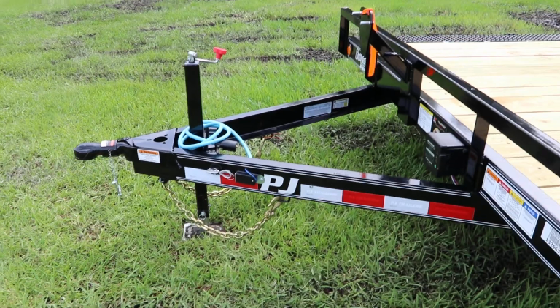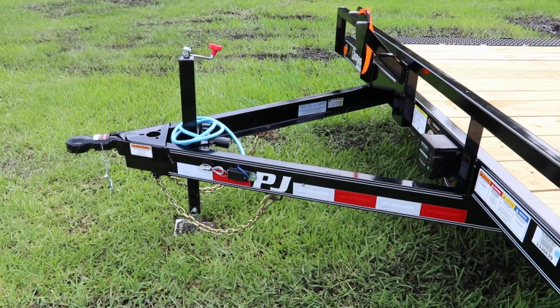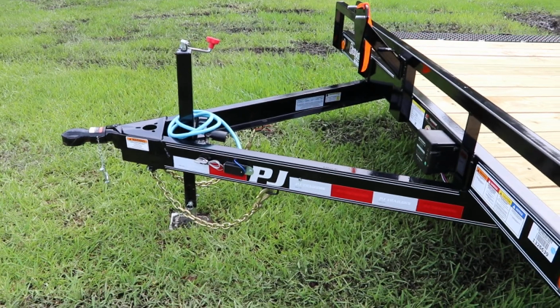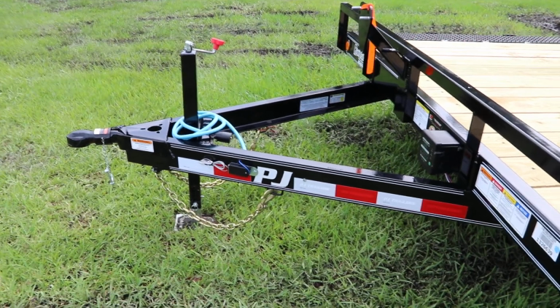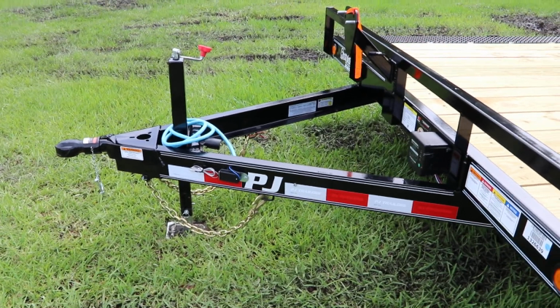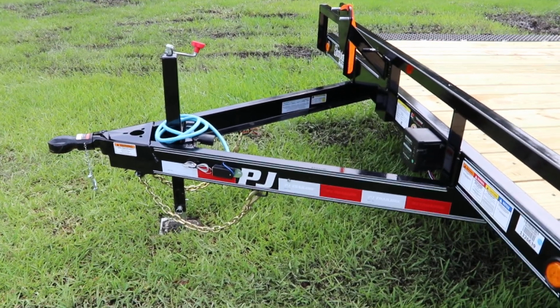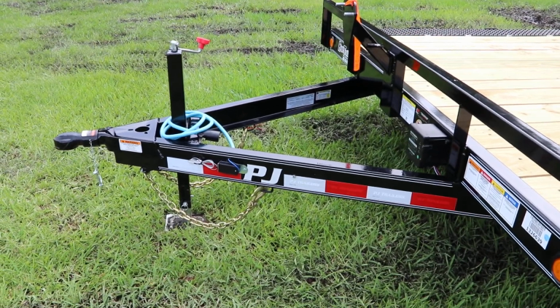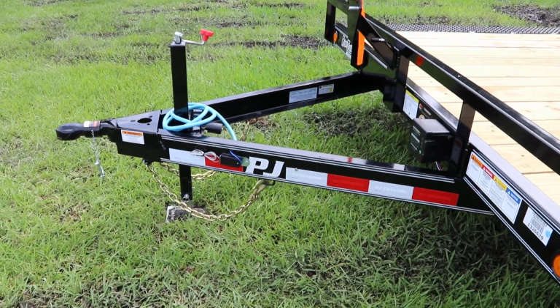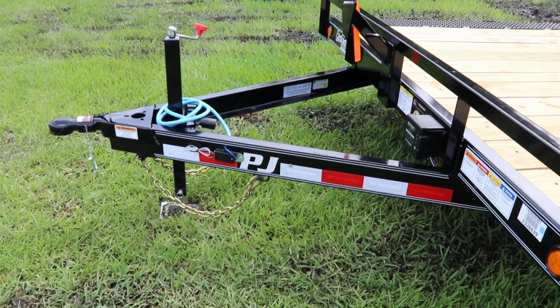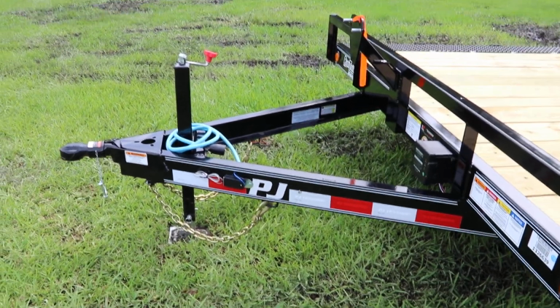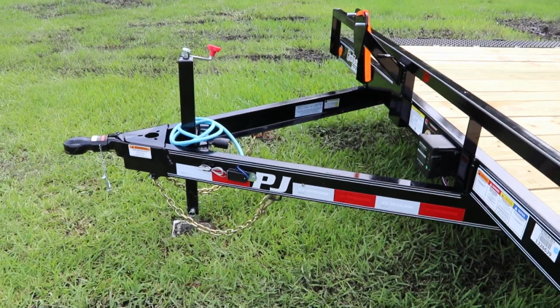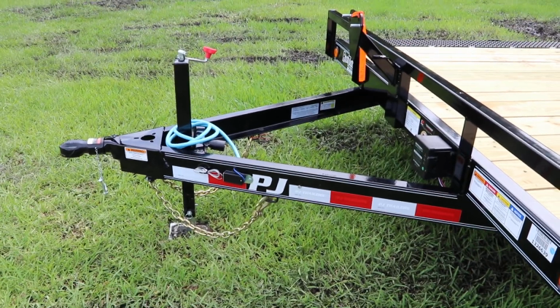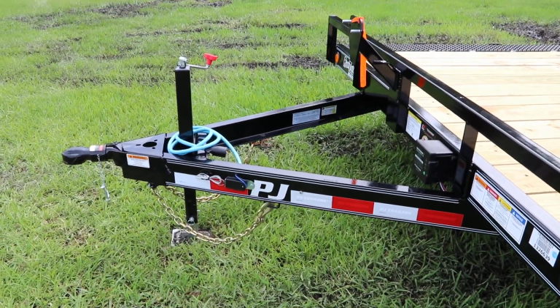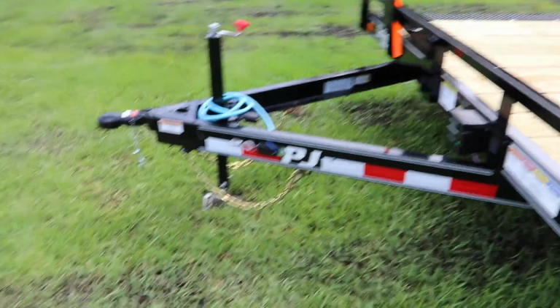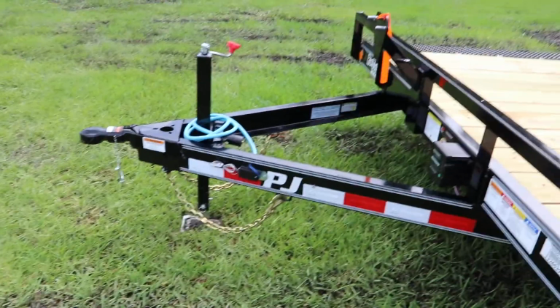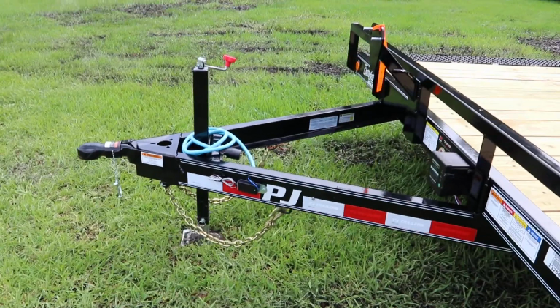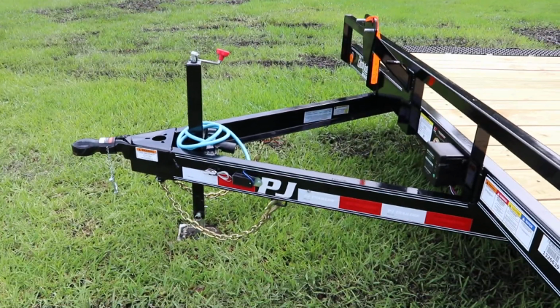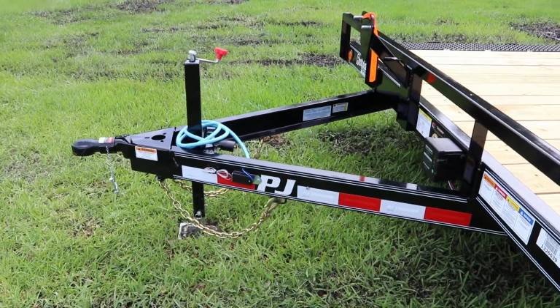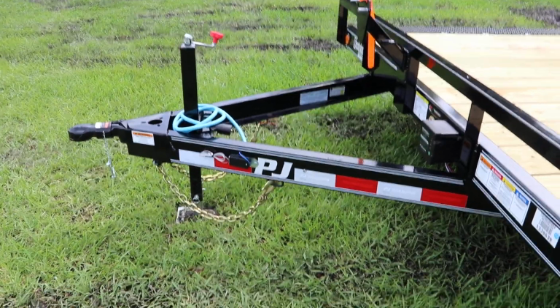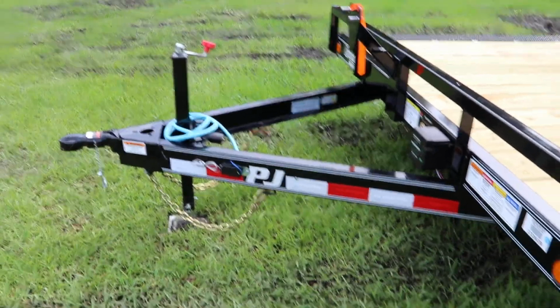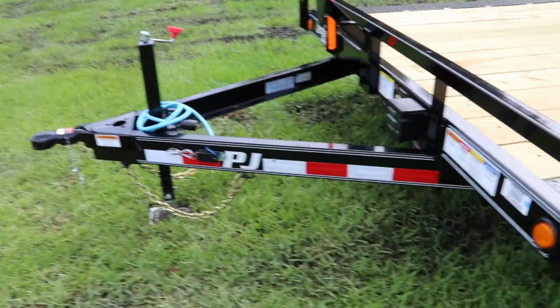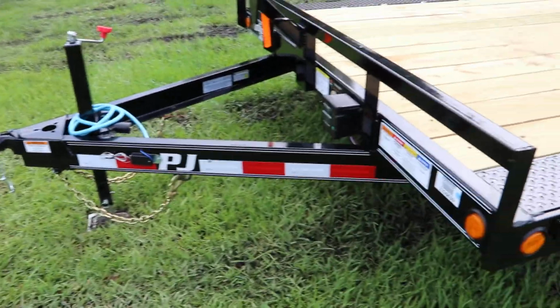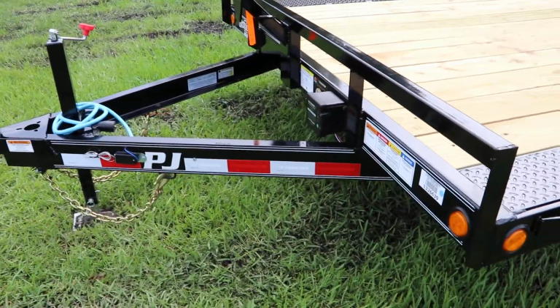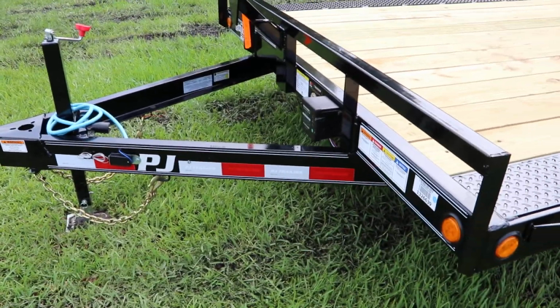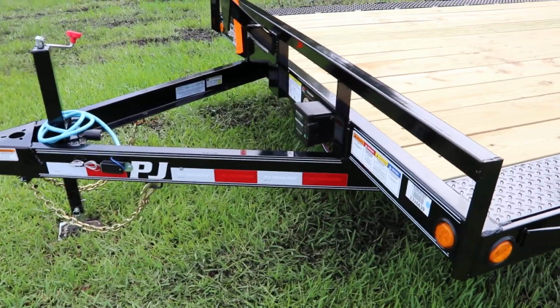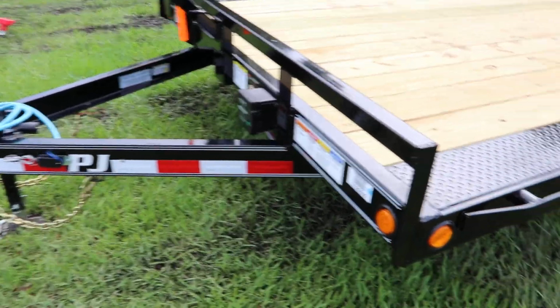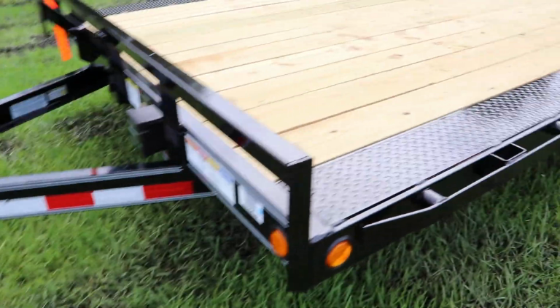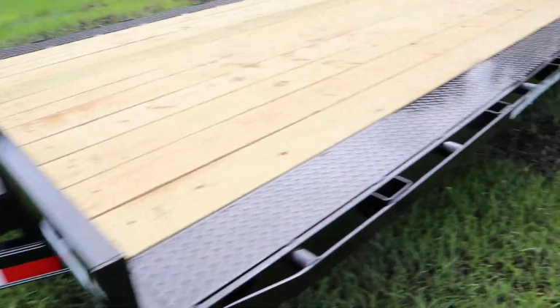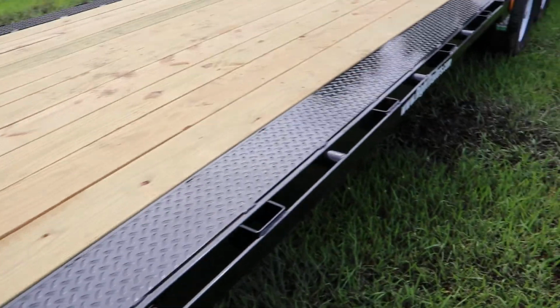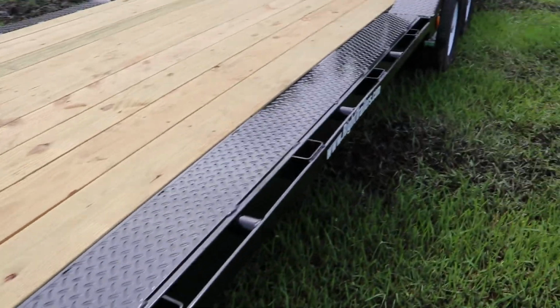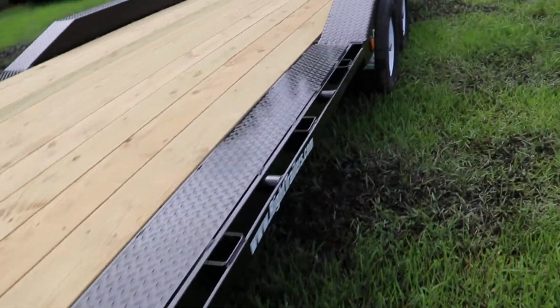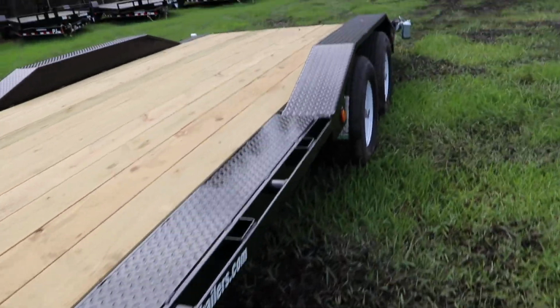Here we have a PJ equipment trailer. It has an all steel frame with all DOT approved lighting, safety chains, seven way plug, electric breakaway kit, two inch ball coupler, treated wood deck, and stake pockets.